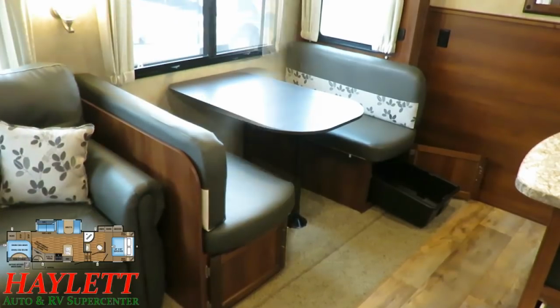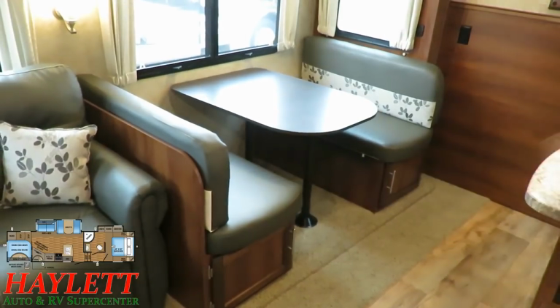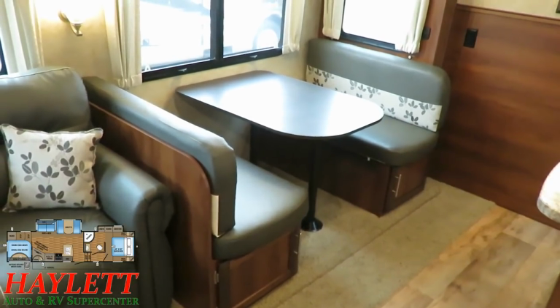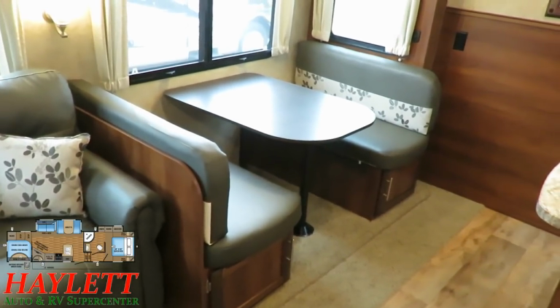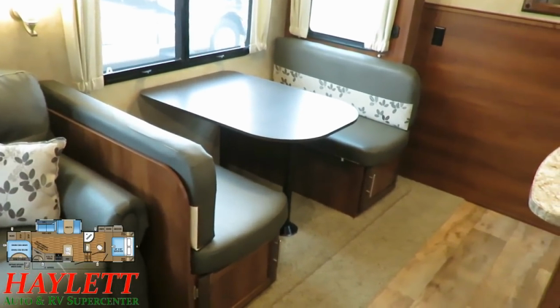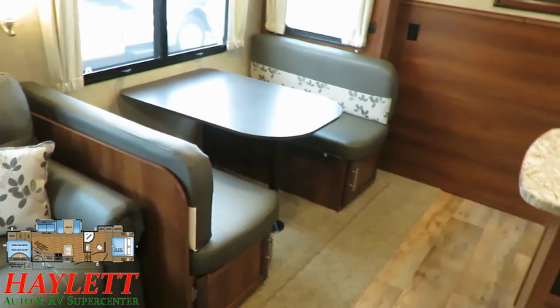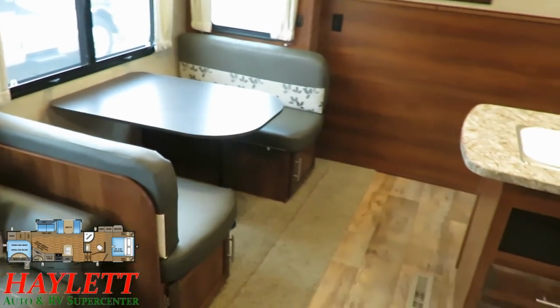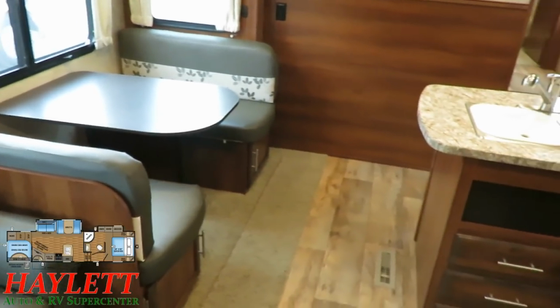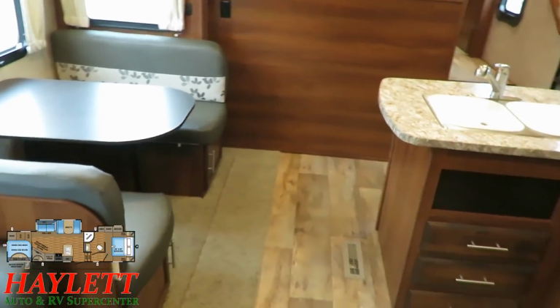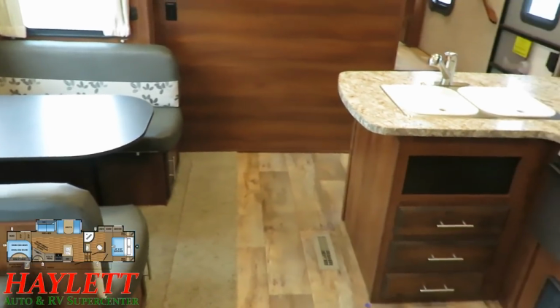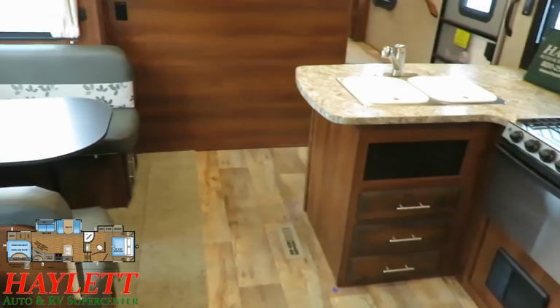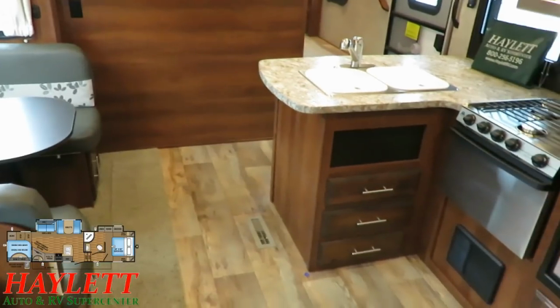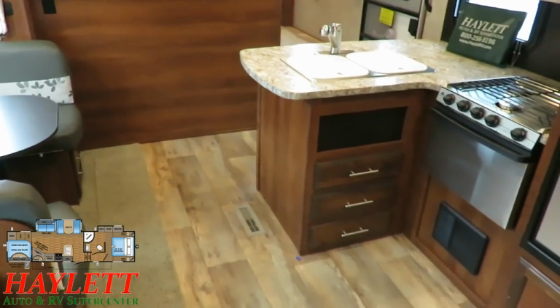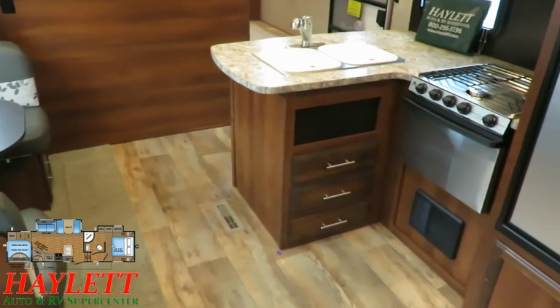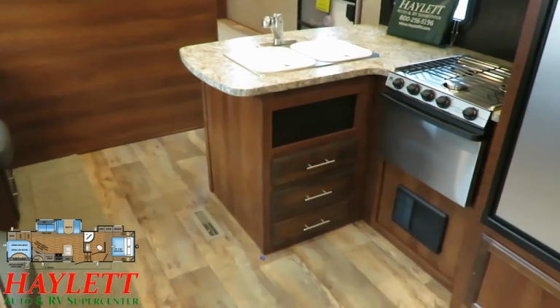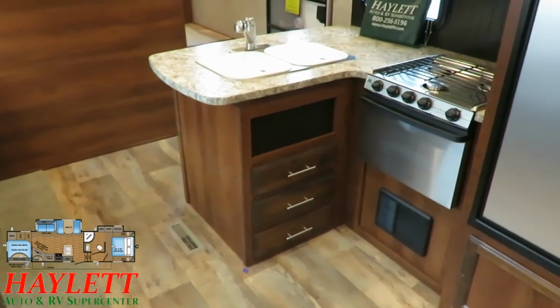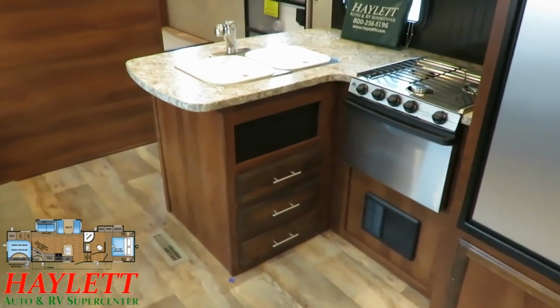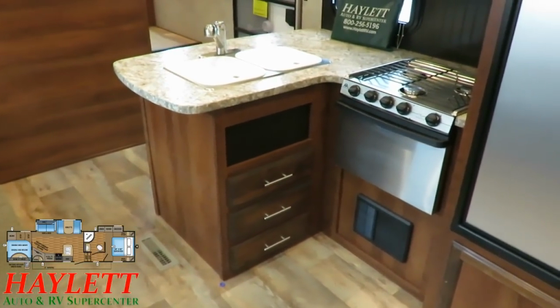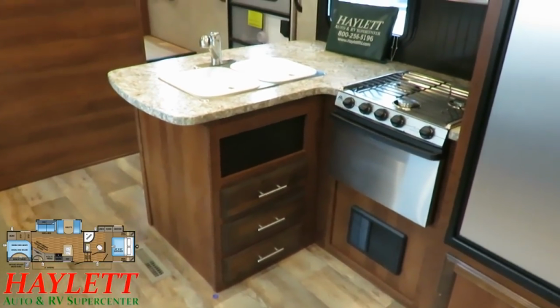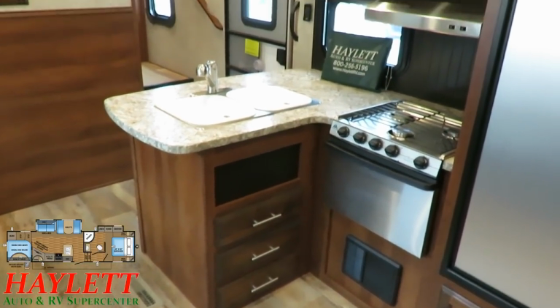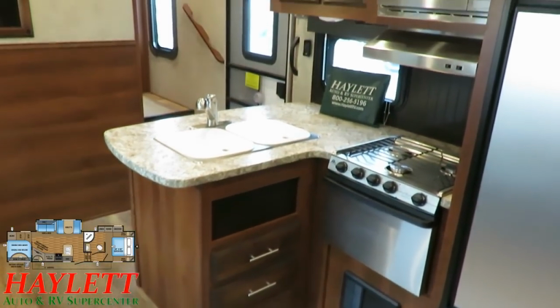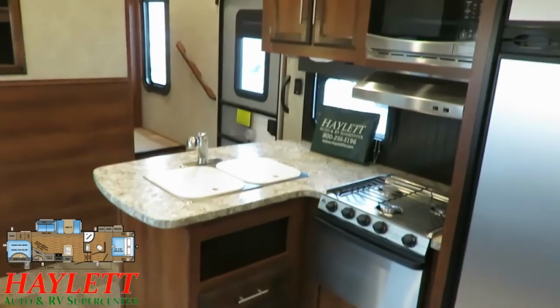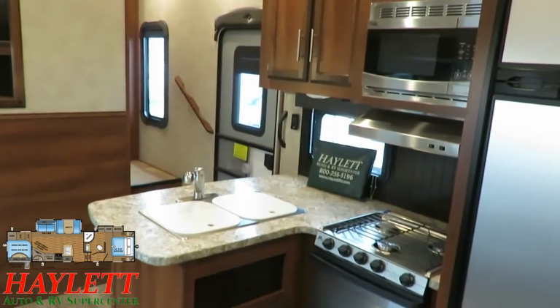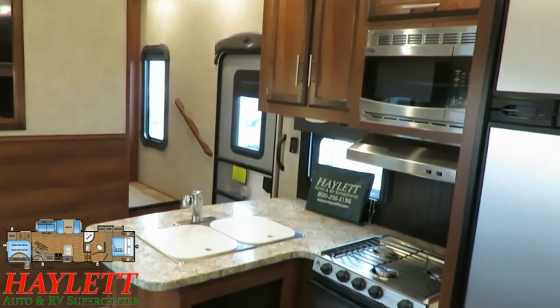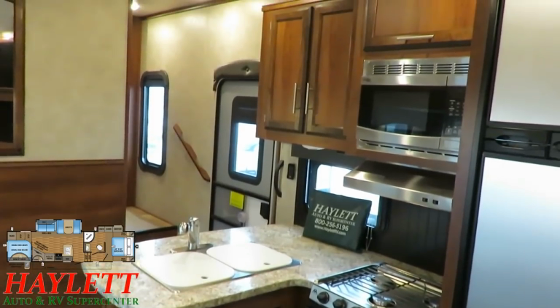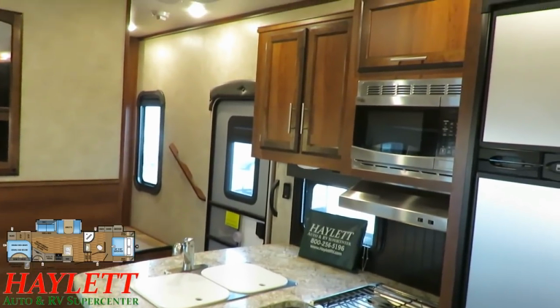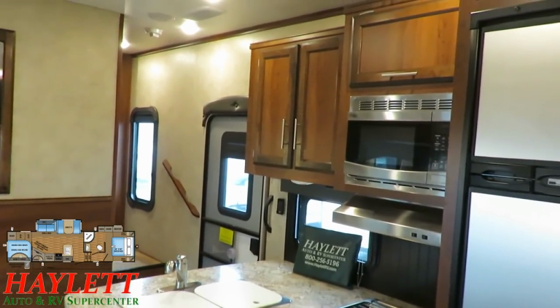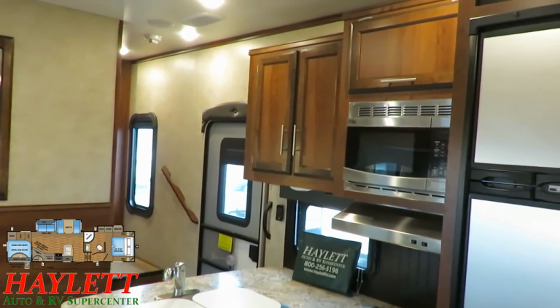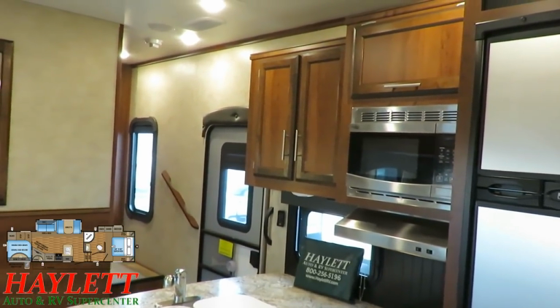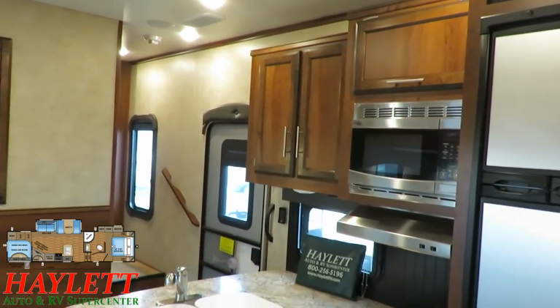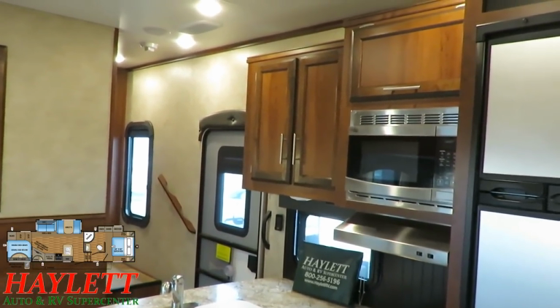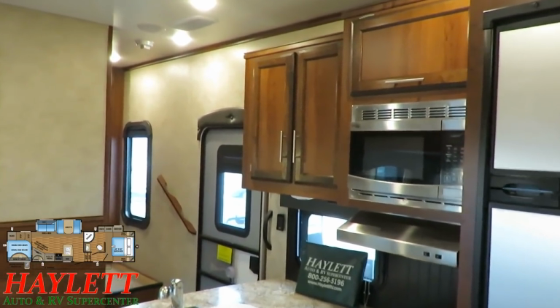I figured I'd take just a second to close everything up and let you see the kitchen area when it's not all the doors and cabinets hanging wide open. This is what it's going to look like most of the time - nice, simple, easy, clean, and put away.